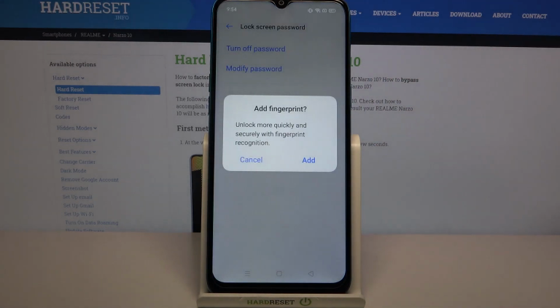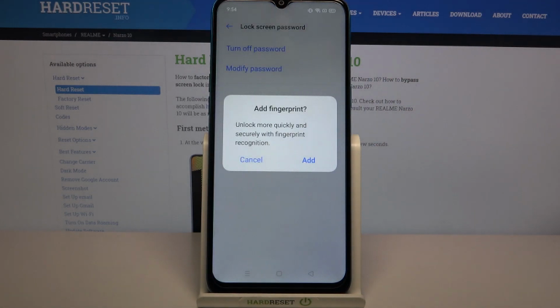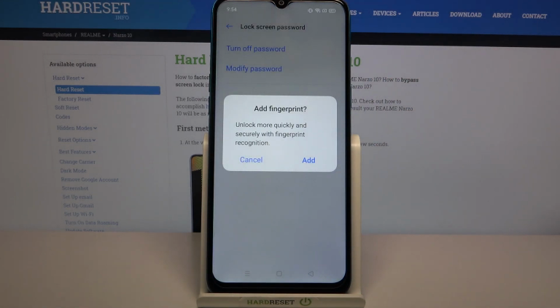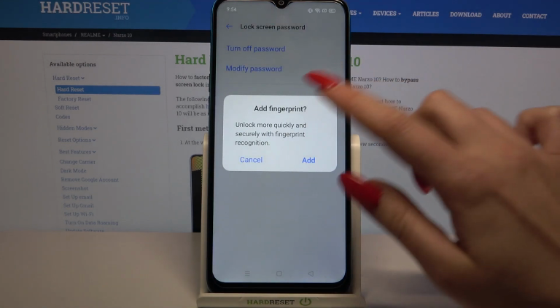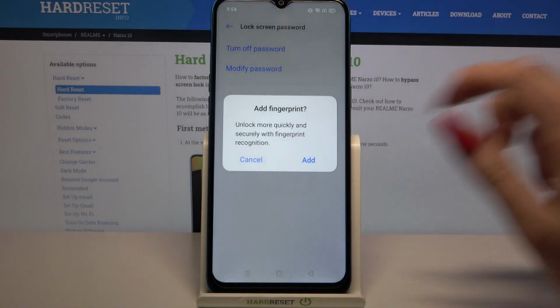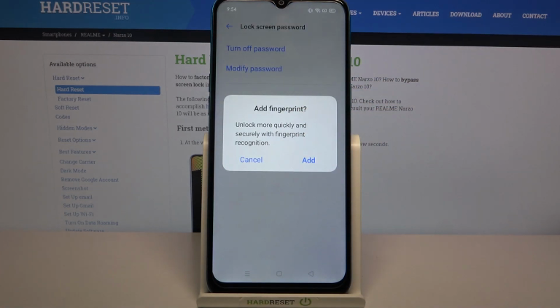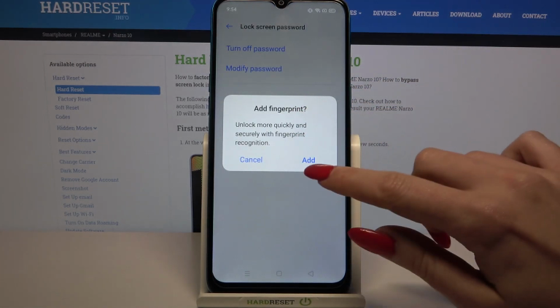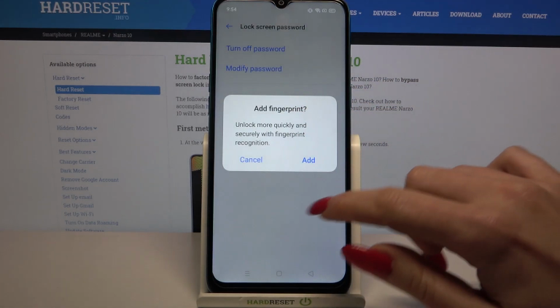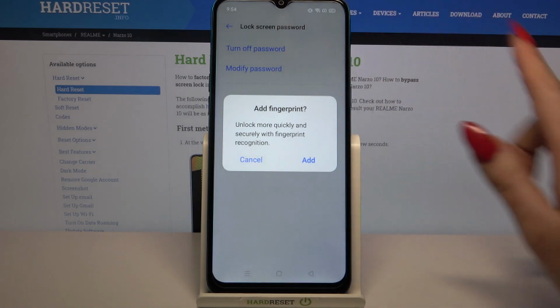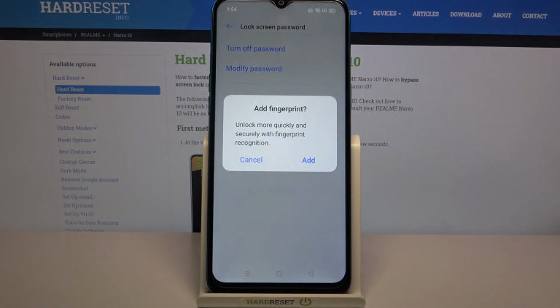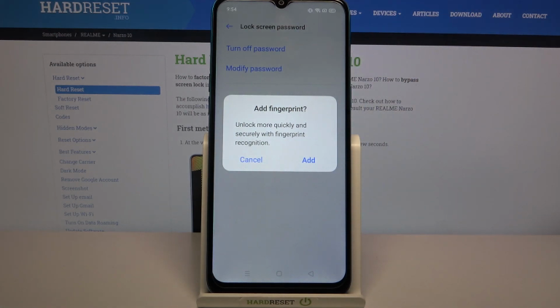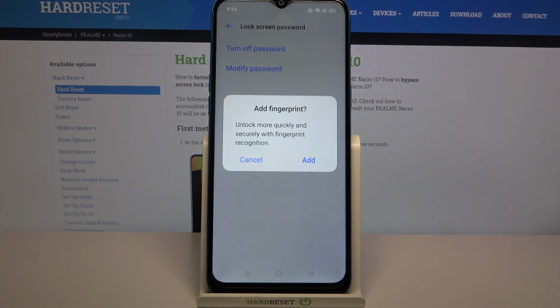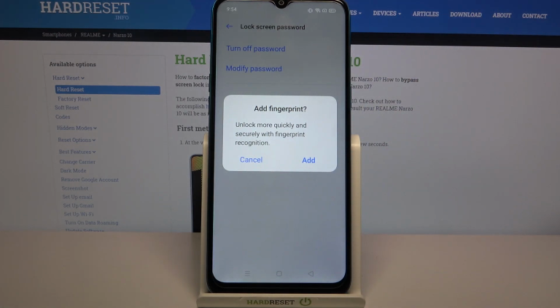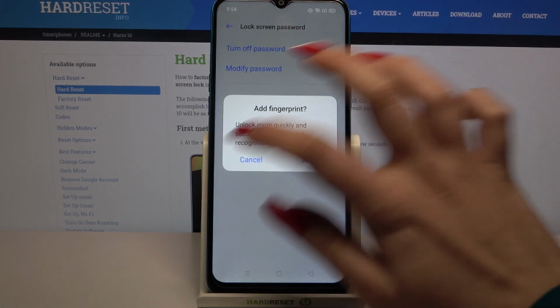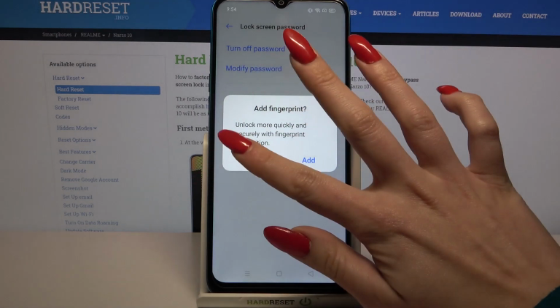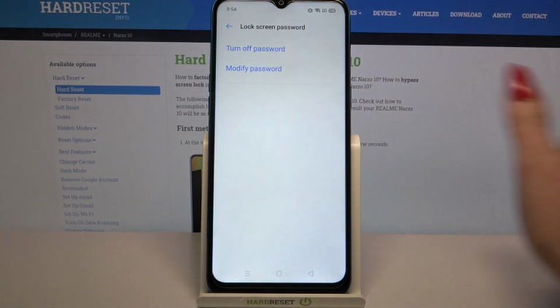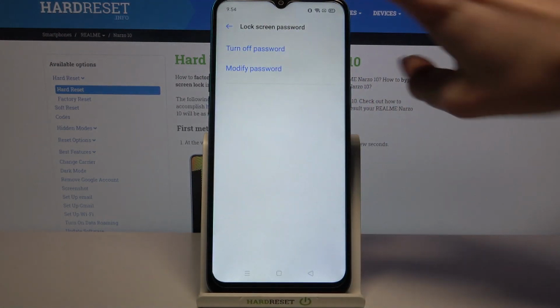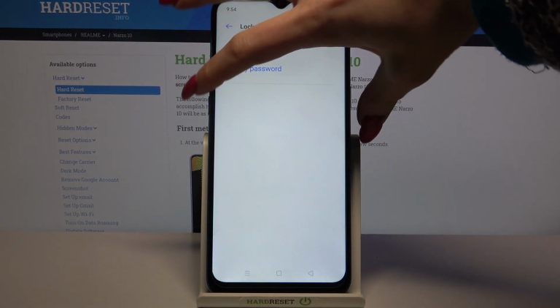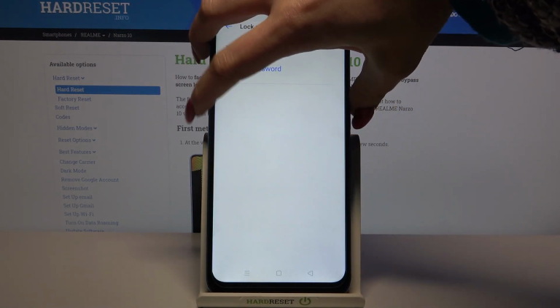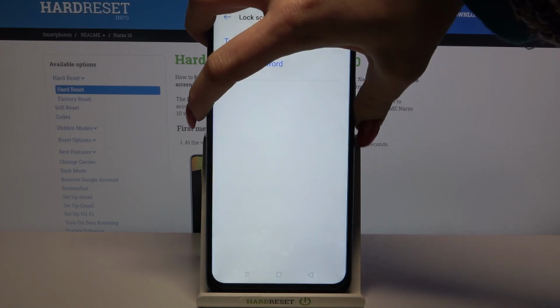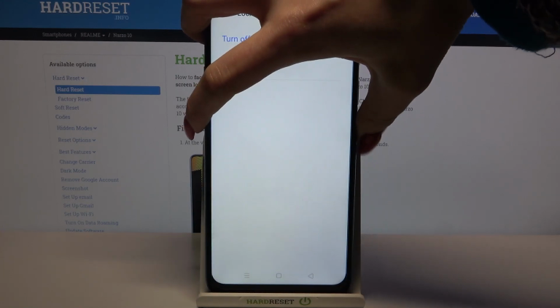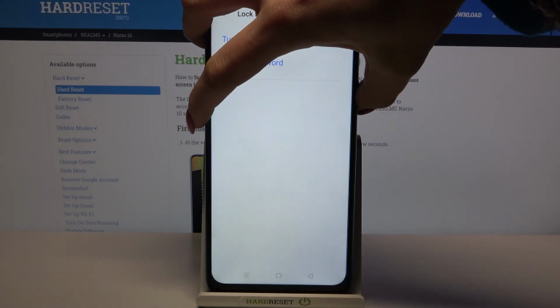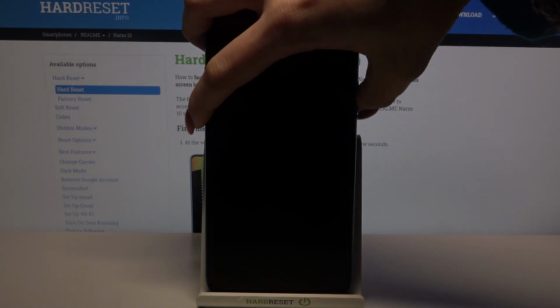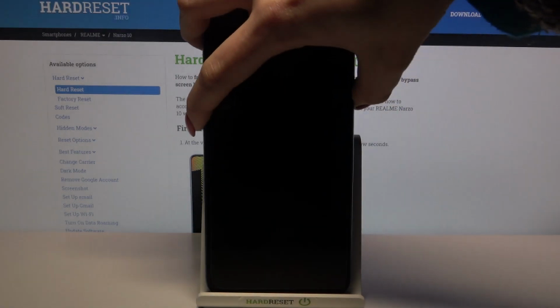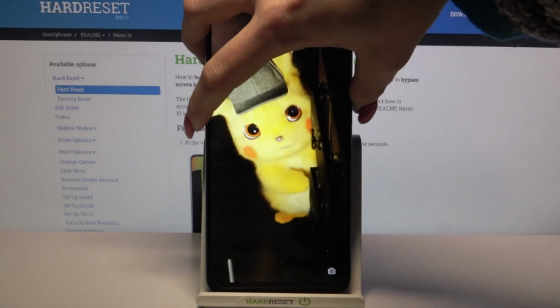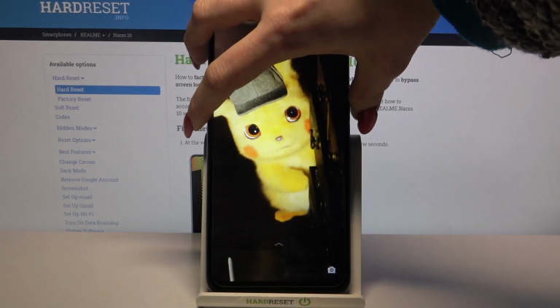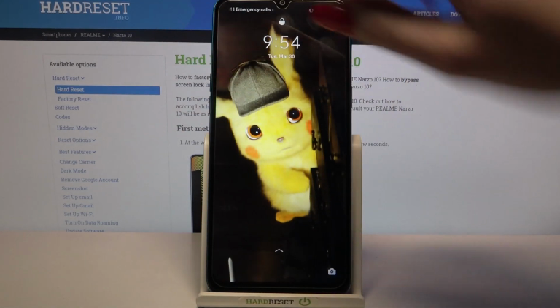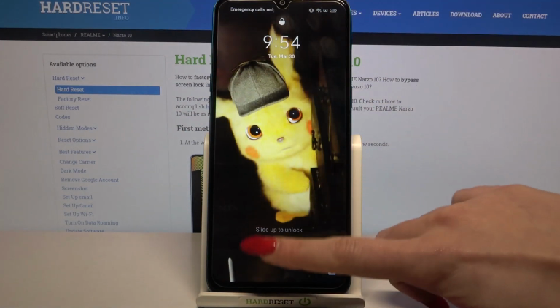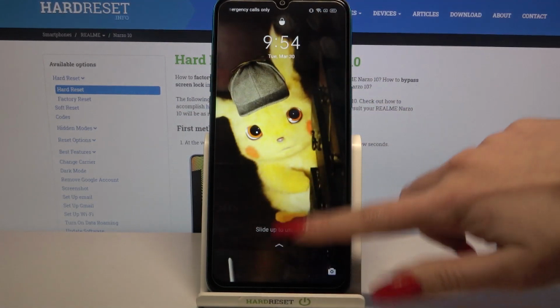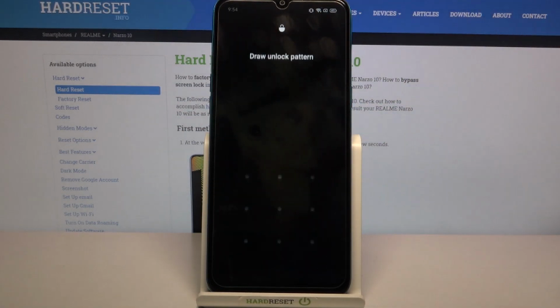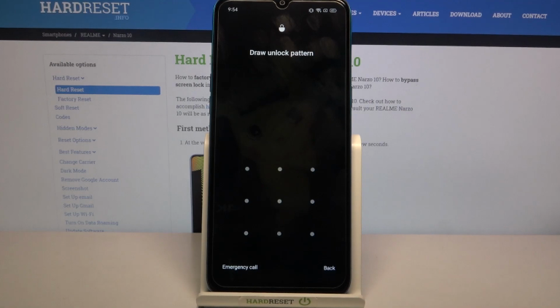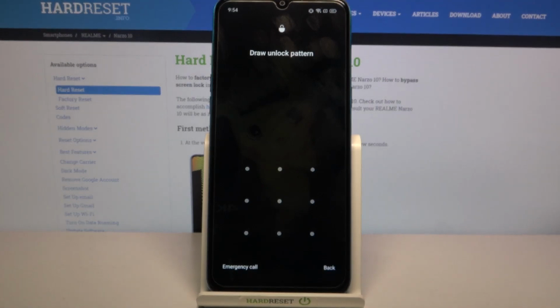If you want to add a fingerprint you can click on add and follow the instructions. But I don't want to, so I will go with cancel. And now when I turn off my screen and turn it back on I can see that pattern is required.